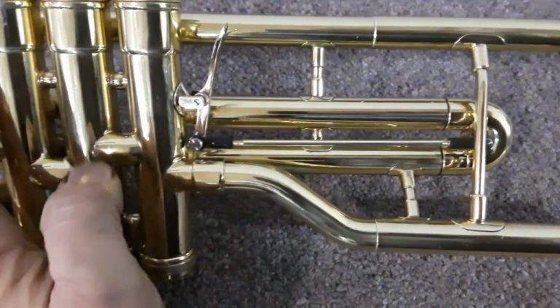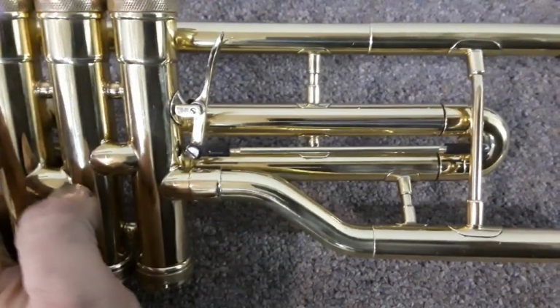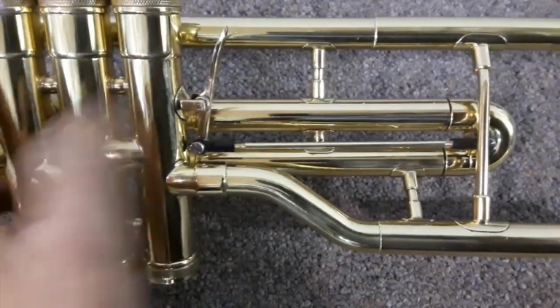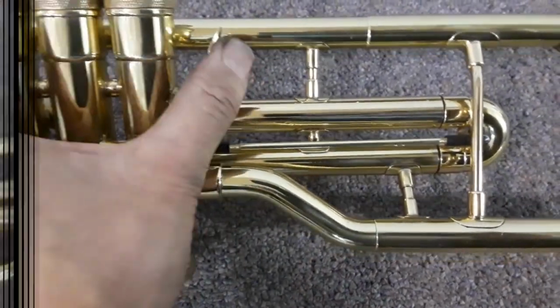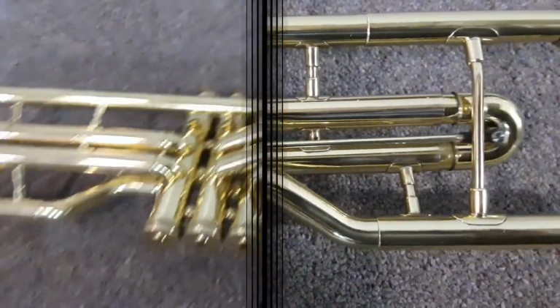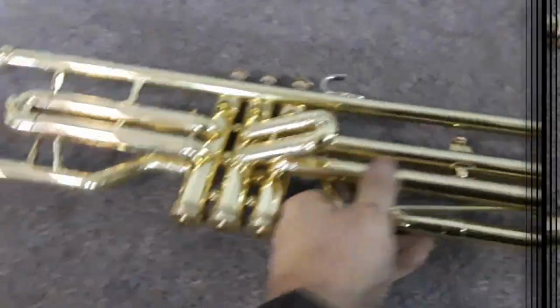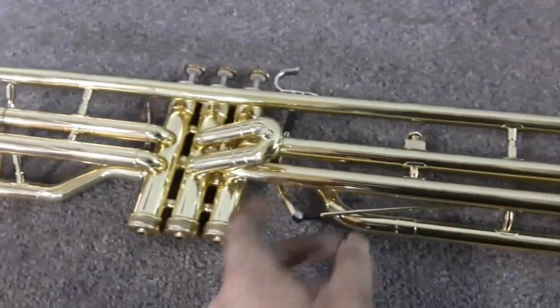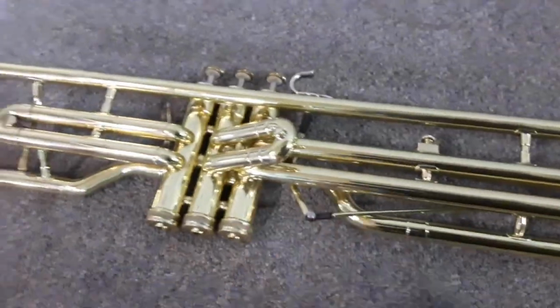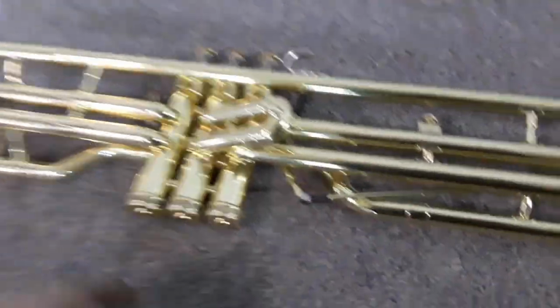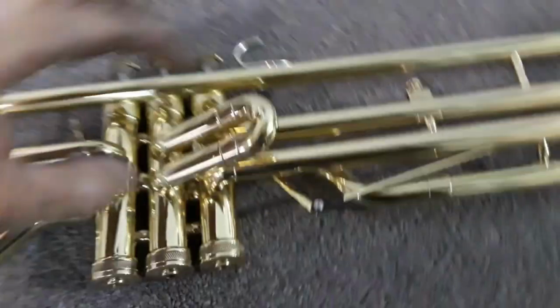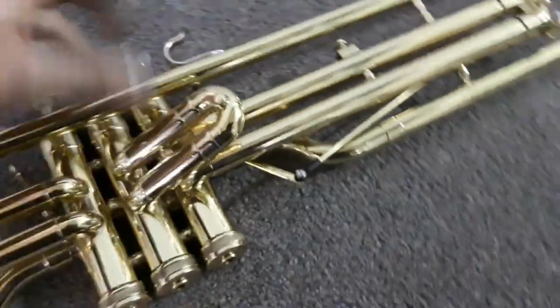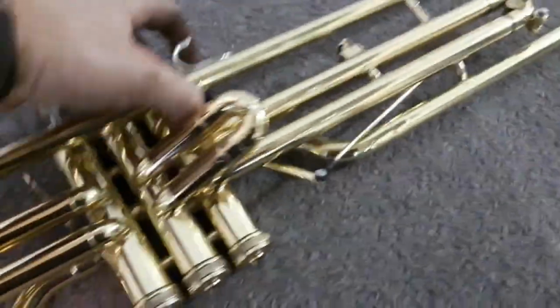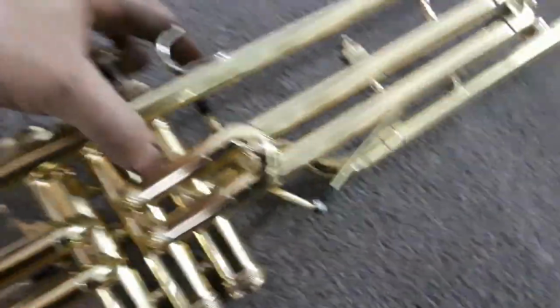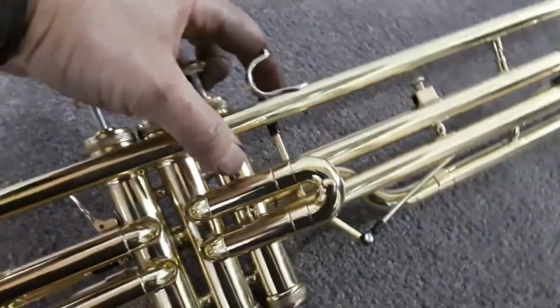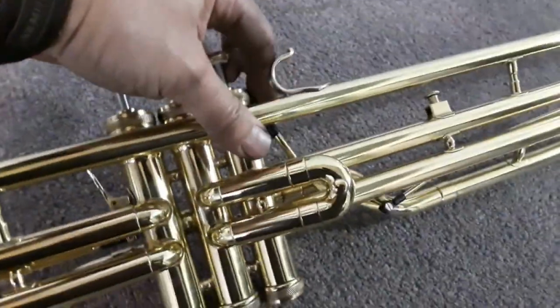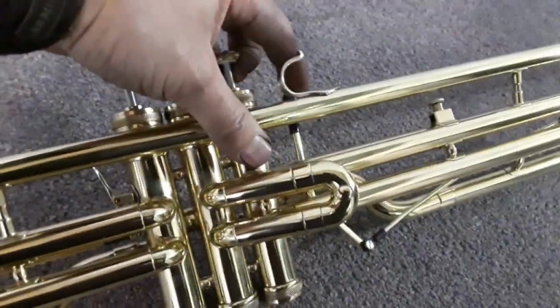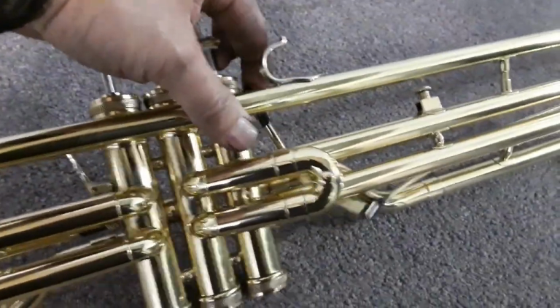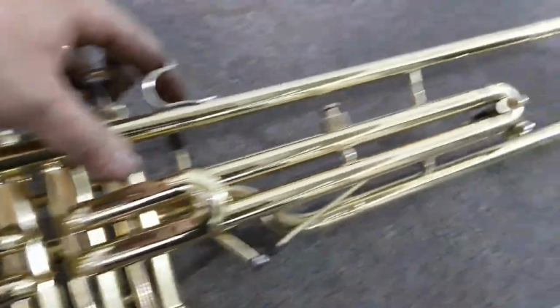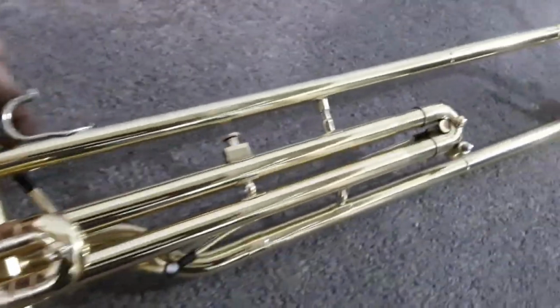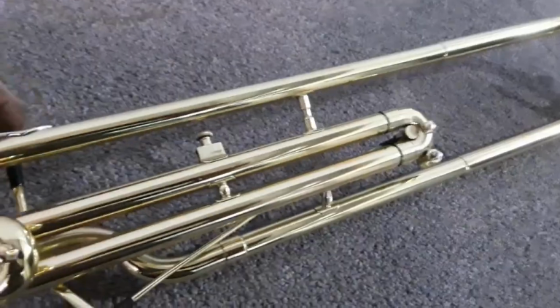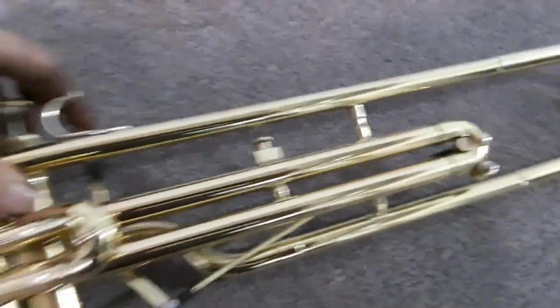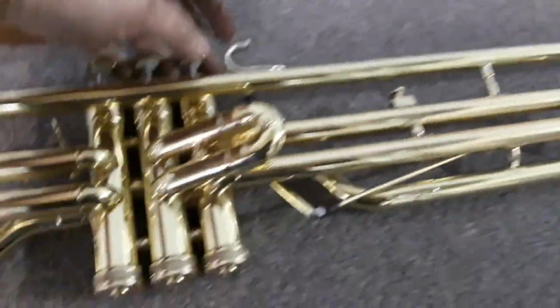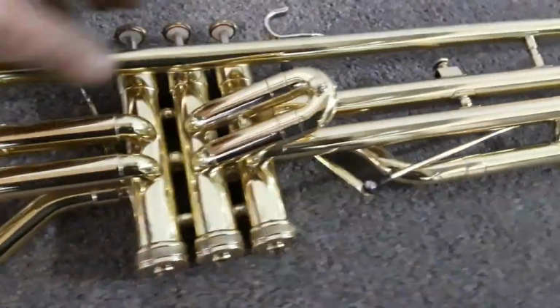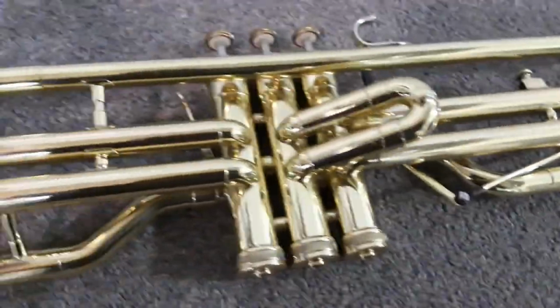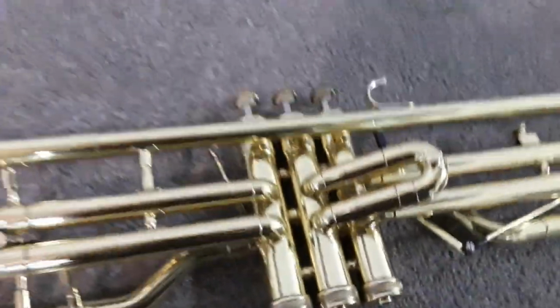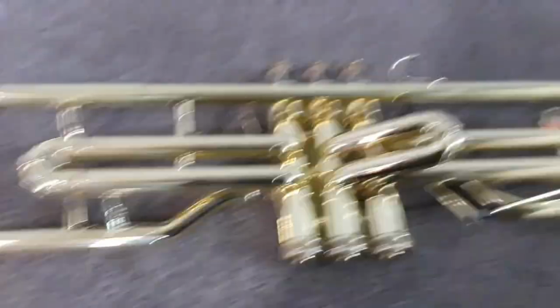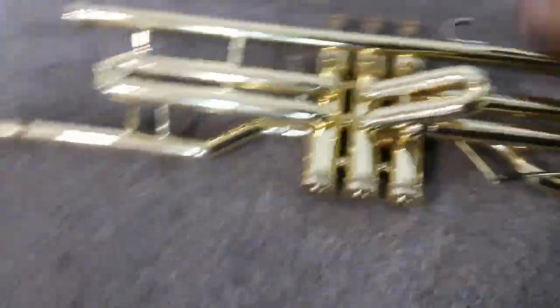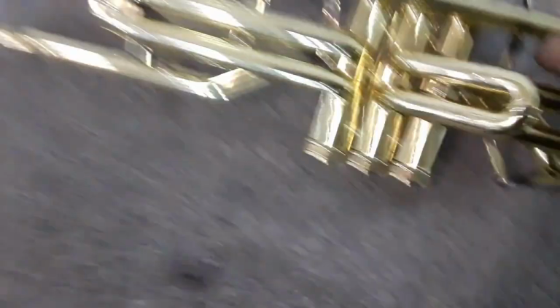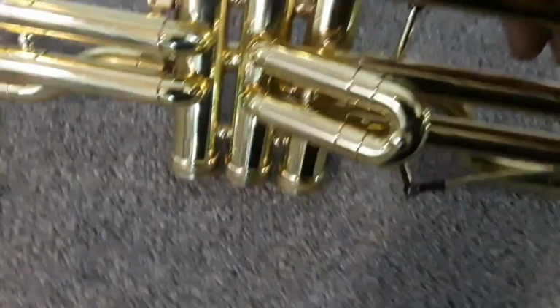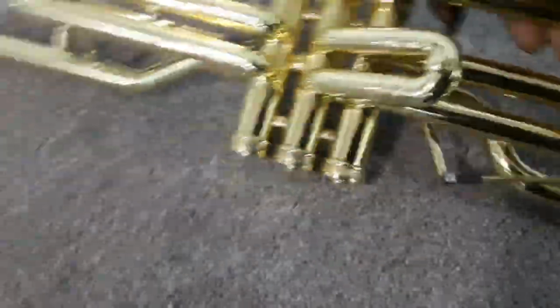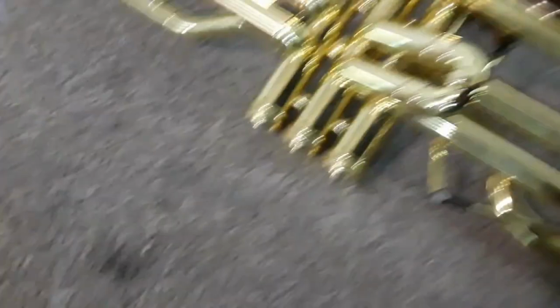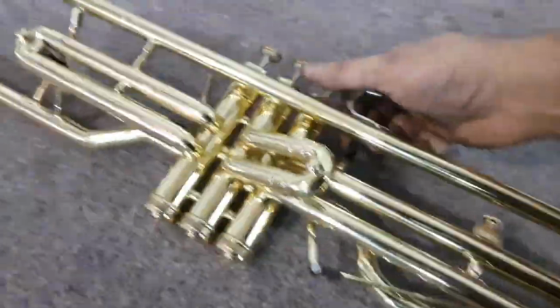I modify or build my own trigger for the third valve if the stock one doesn't fit. That's how it goes on the Reynolds.